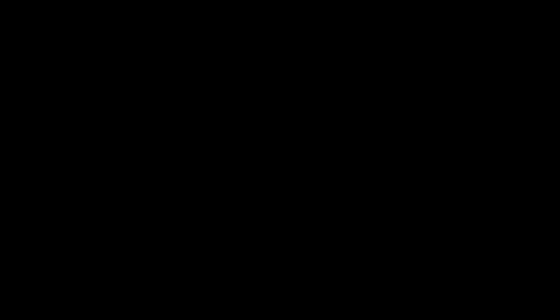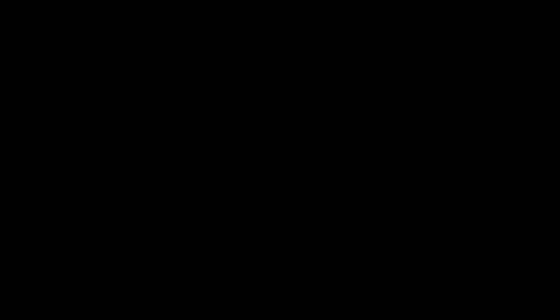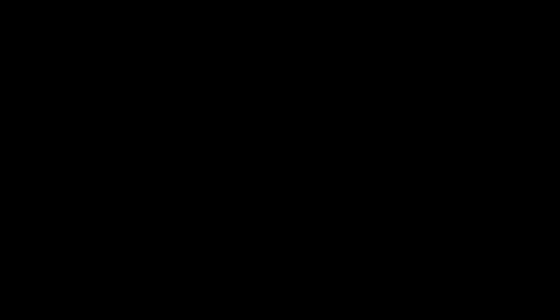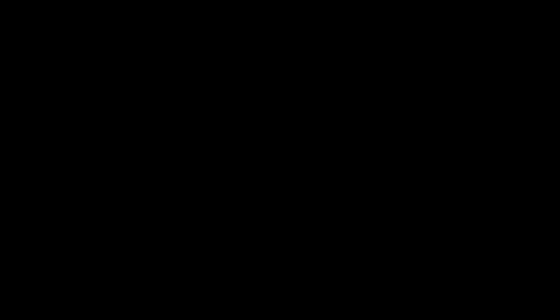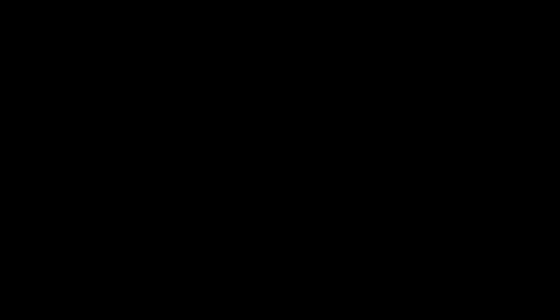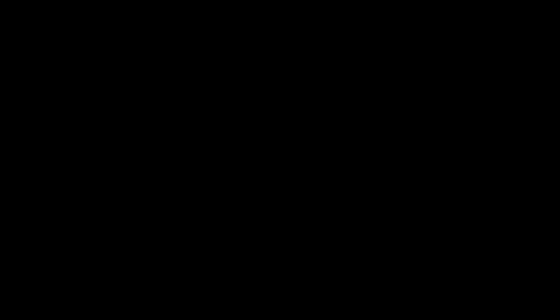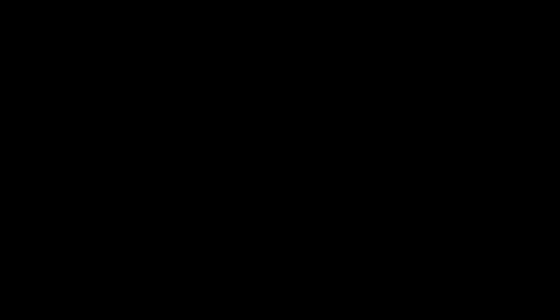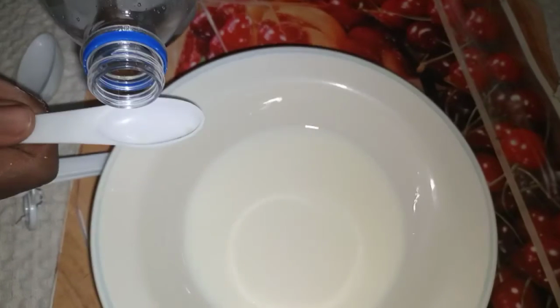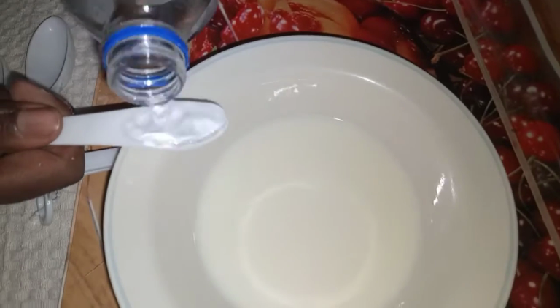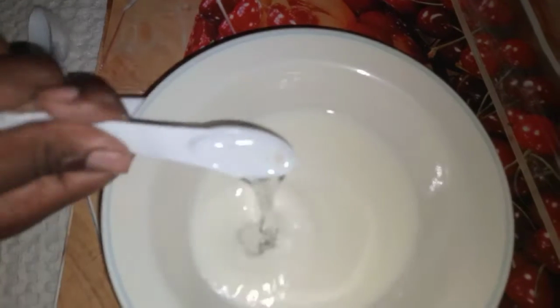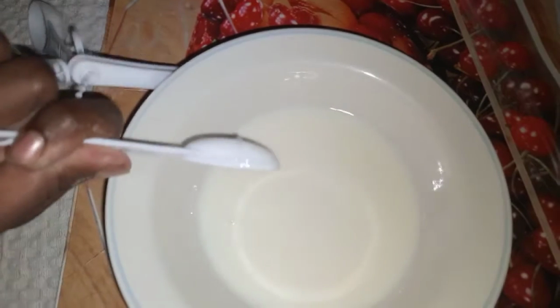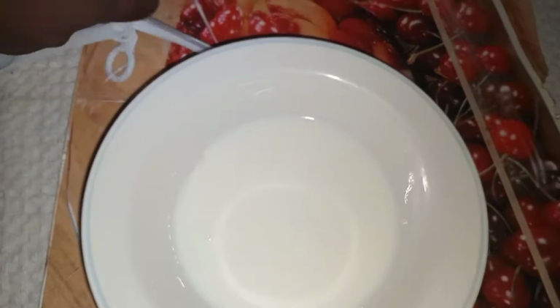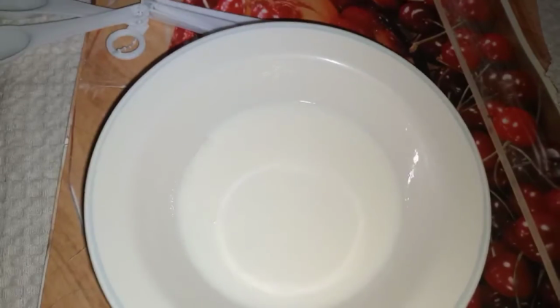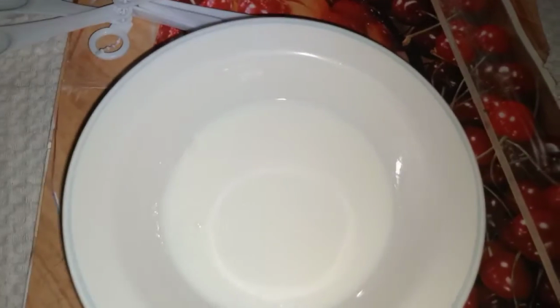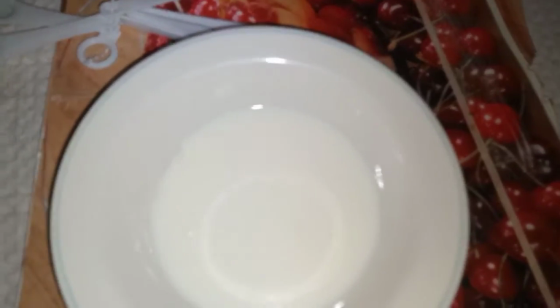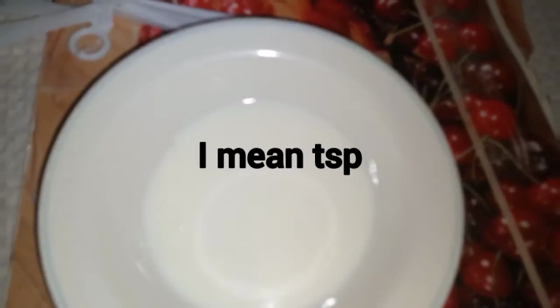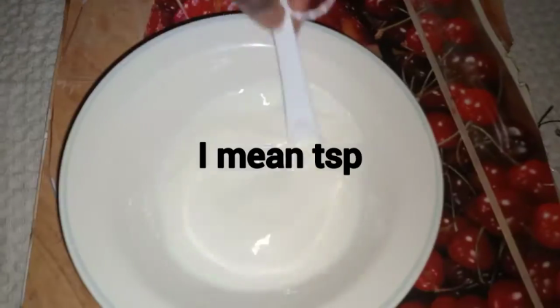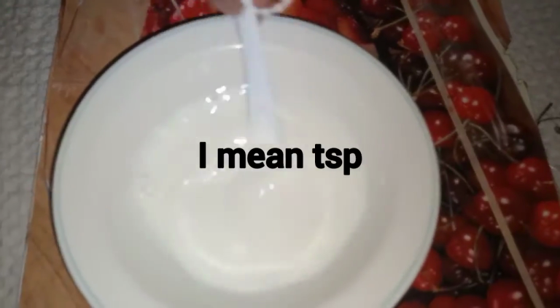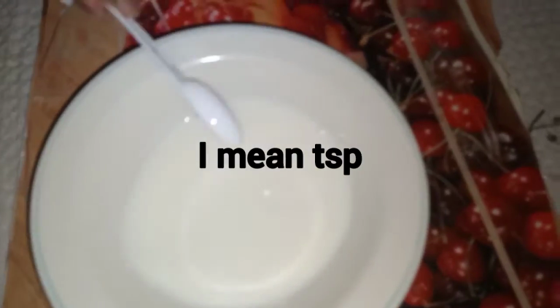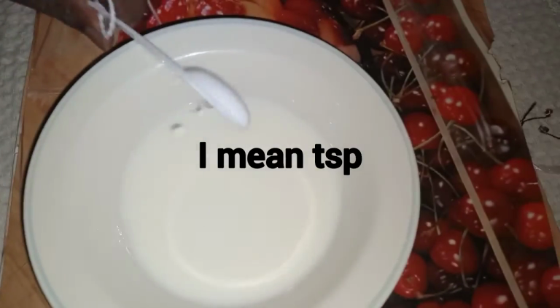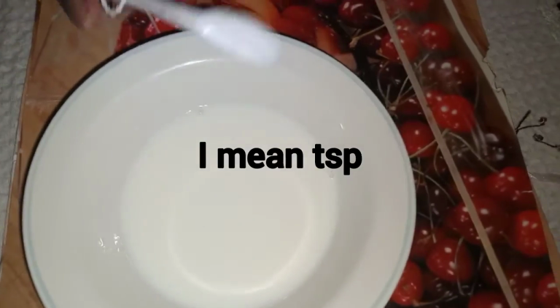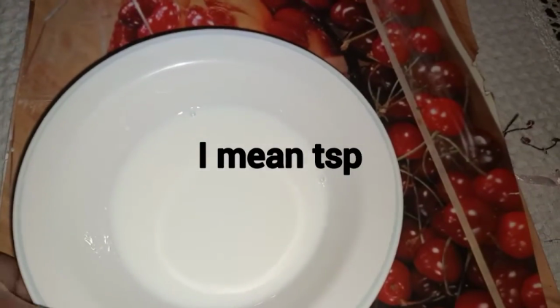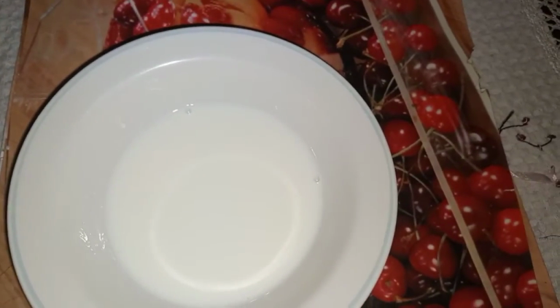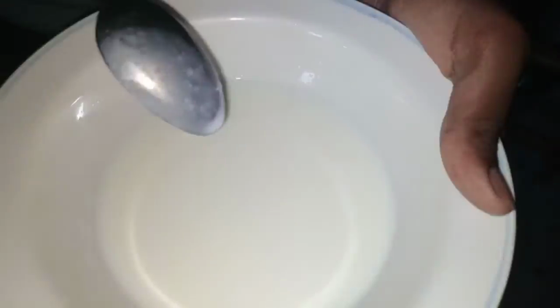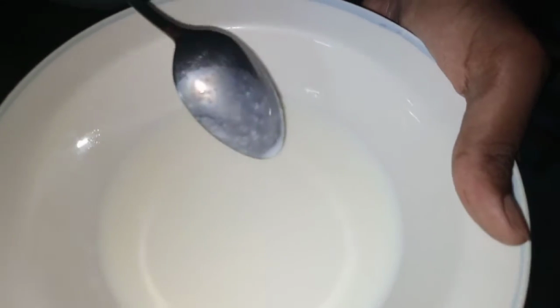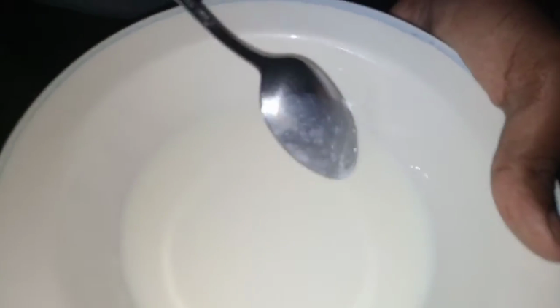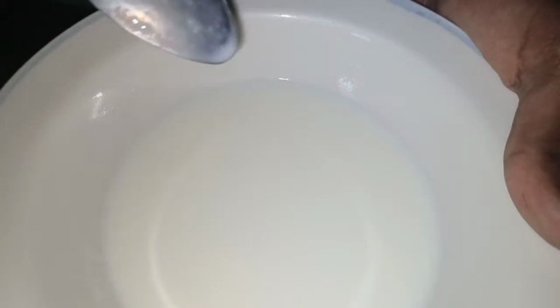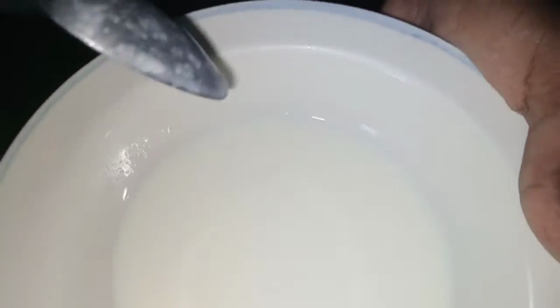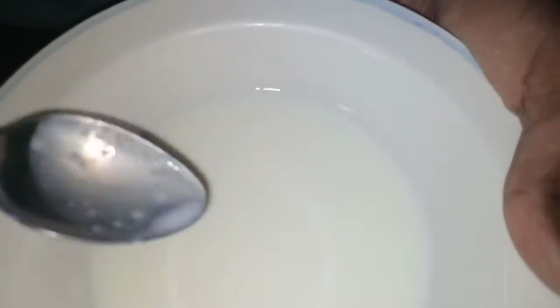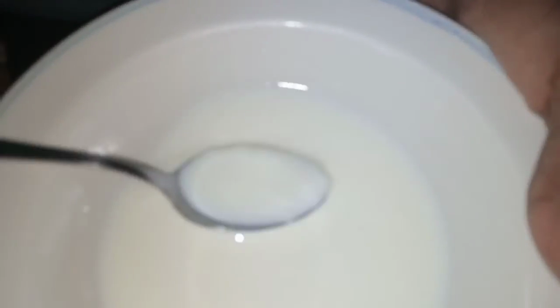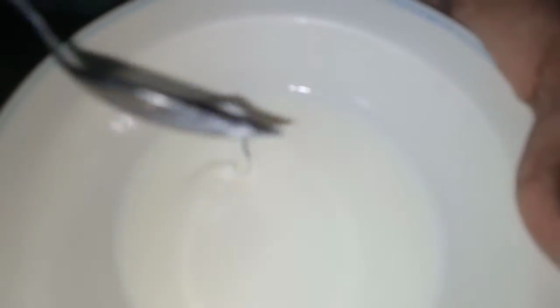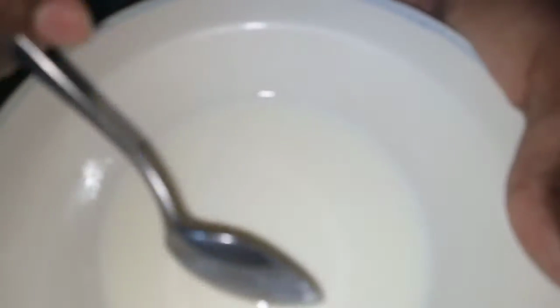It's very simple — take a teaspoon of vinegar or lemon juice, or any other edible acid, and add it to your milk. I'm using this for my cupcake recipe. Just add it, and voila — when you see the curdles, you can use it.